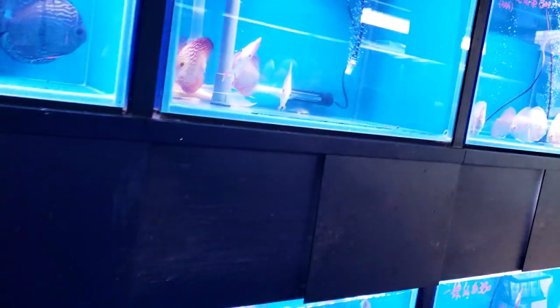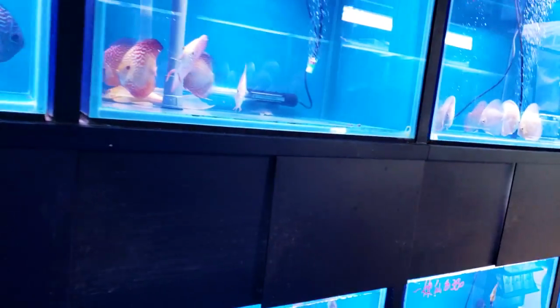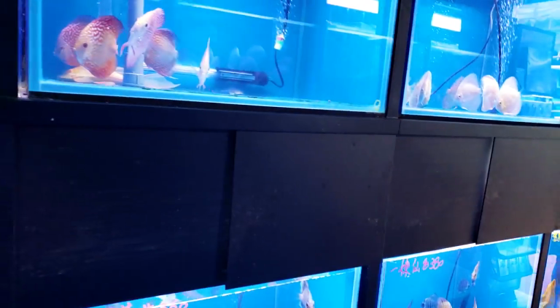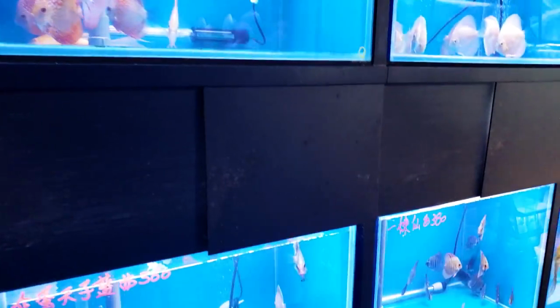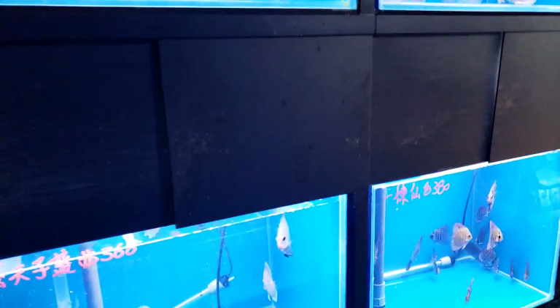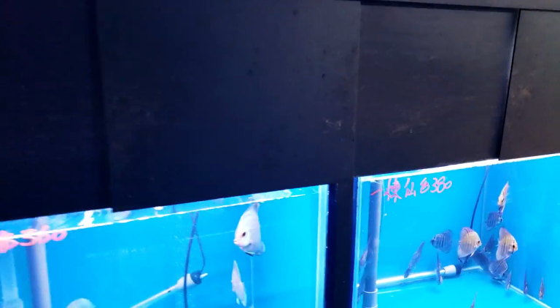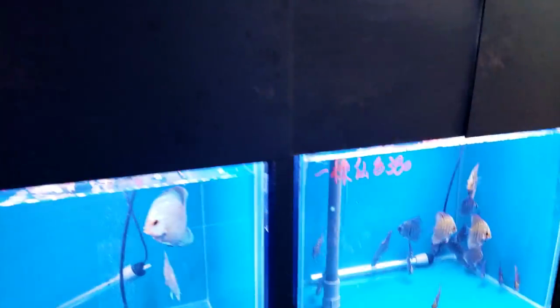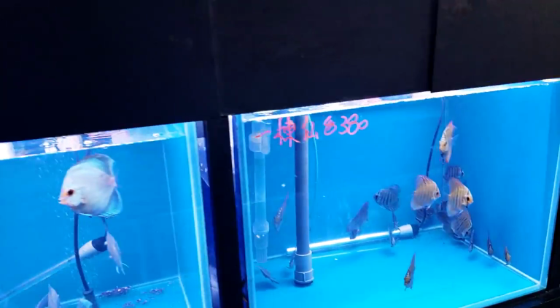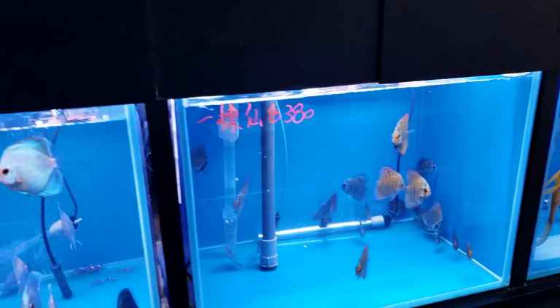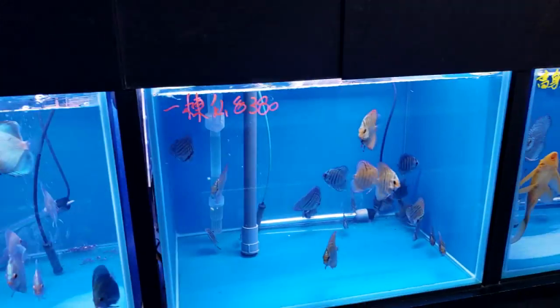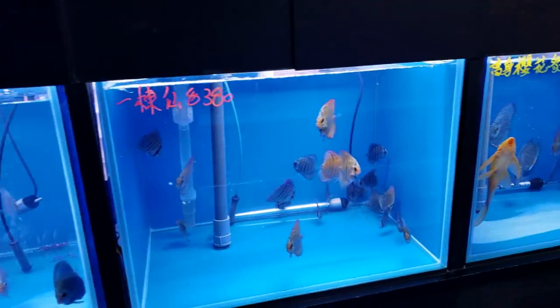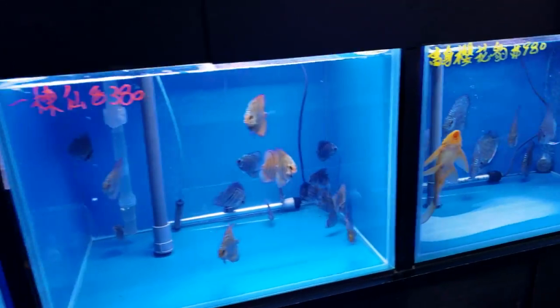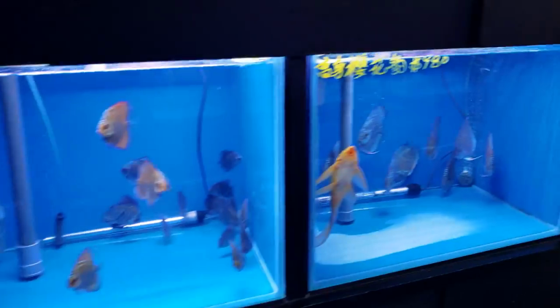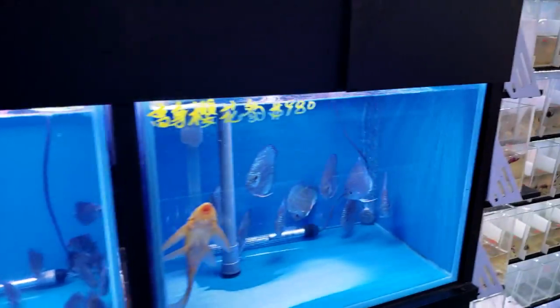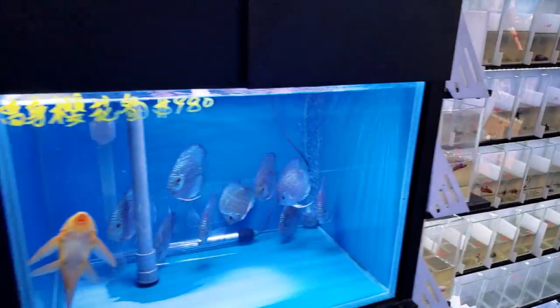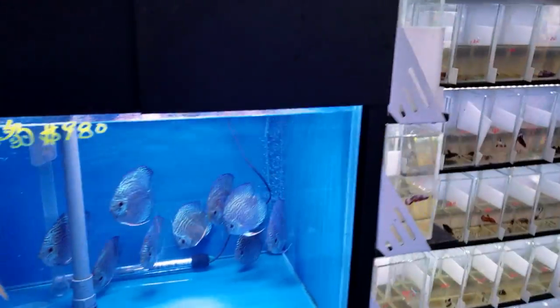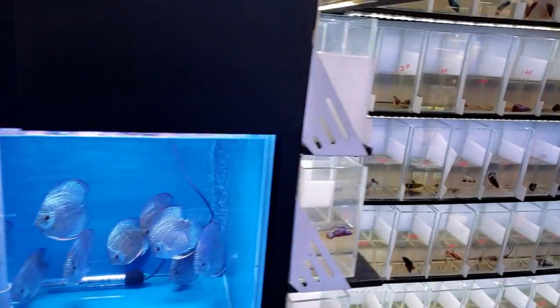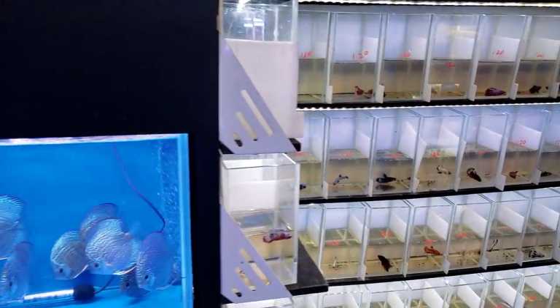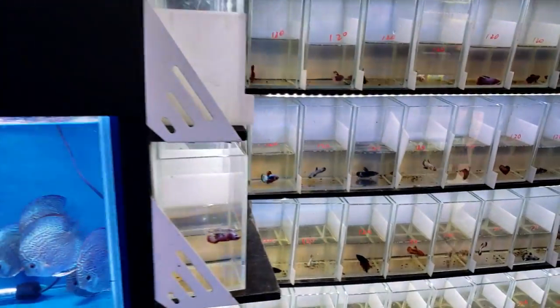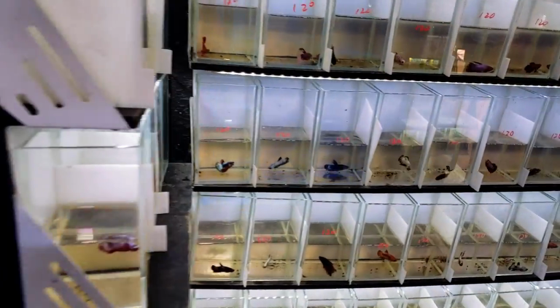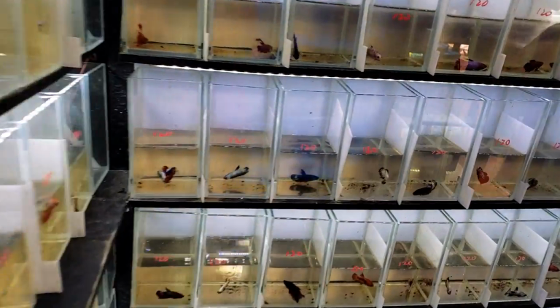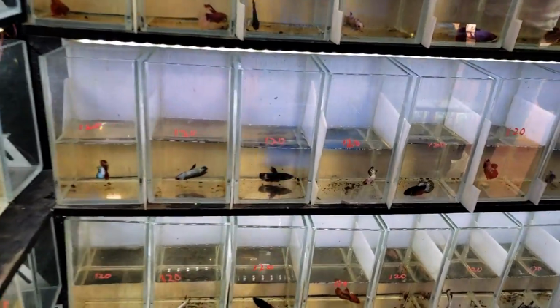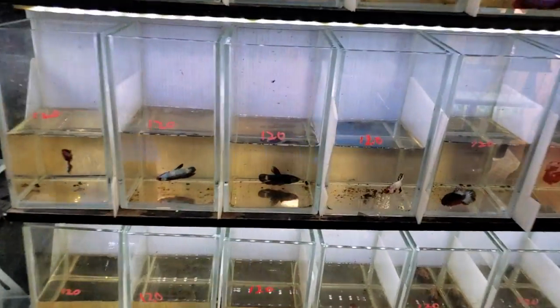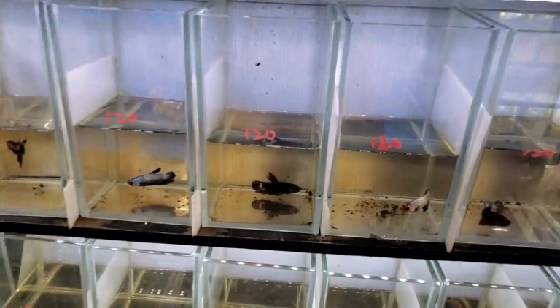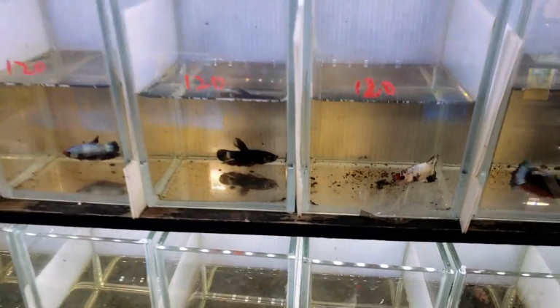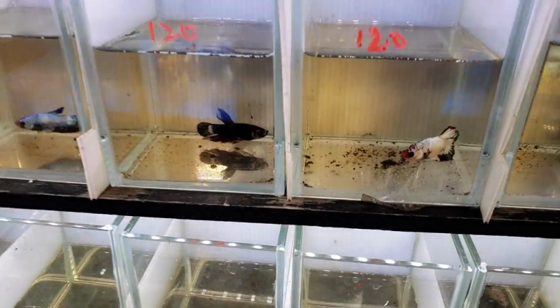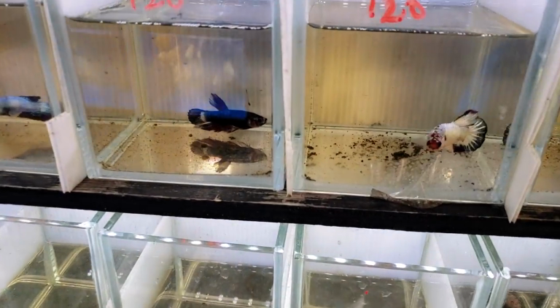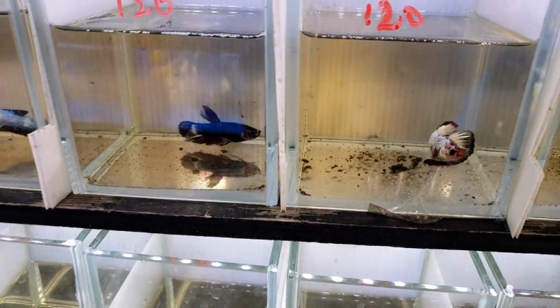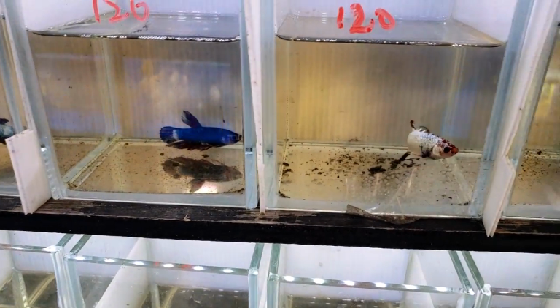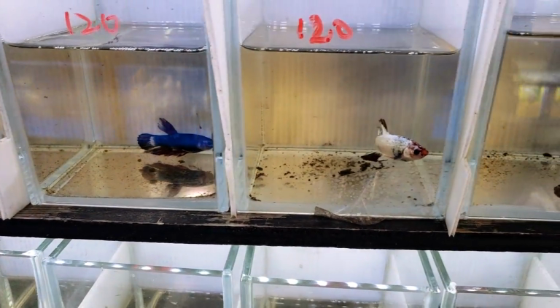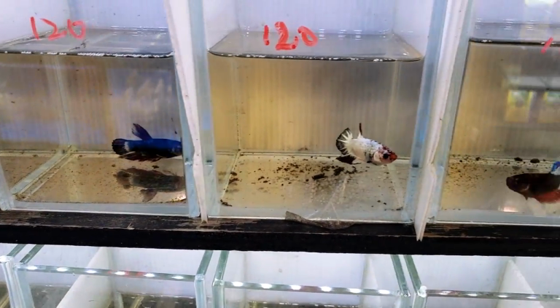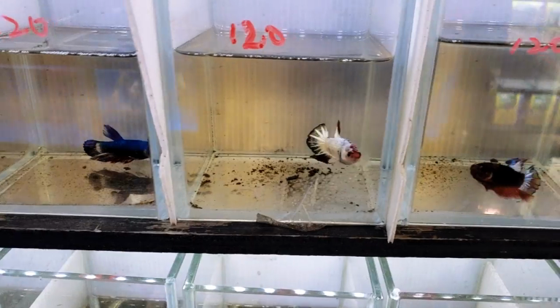We're gonna go find the next one. Oh wait — the bettas. I guess they do bettas as well as discus.